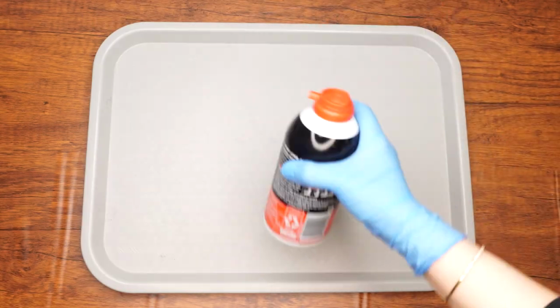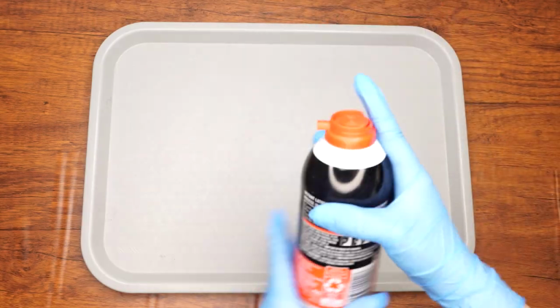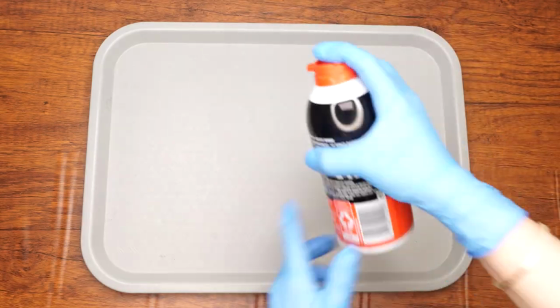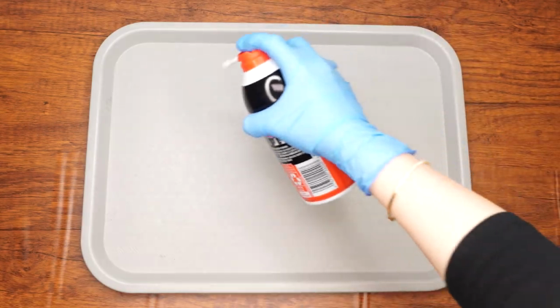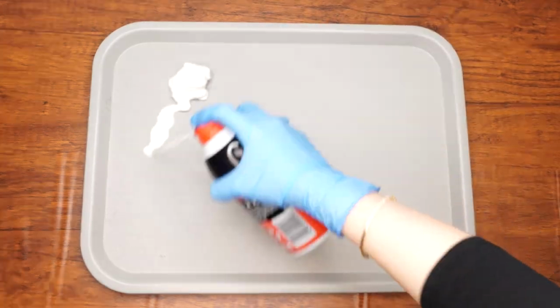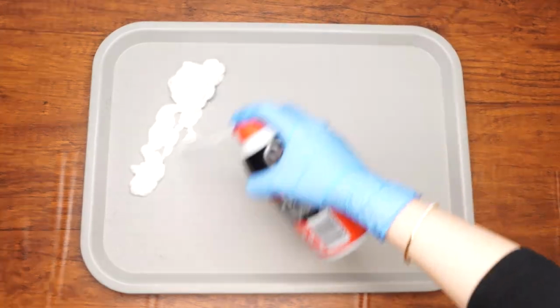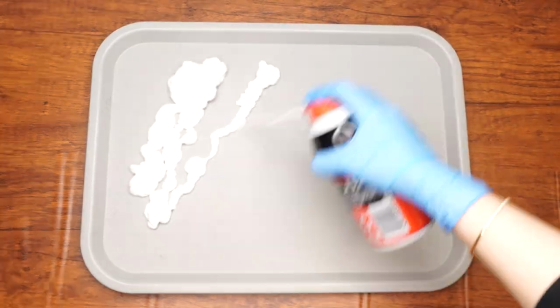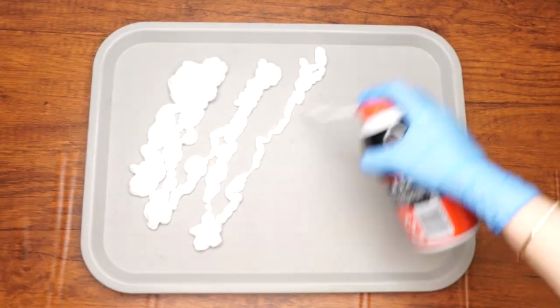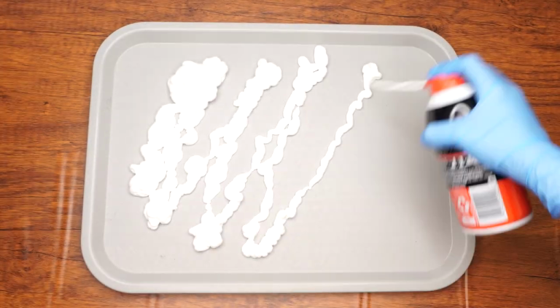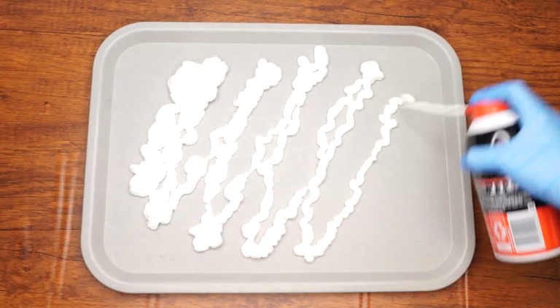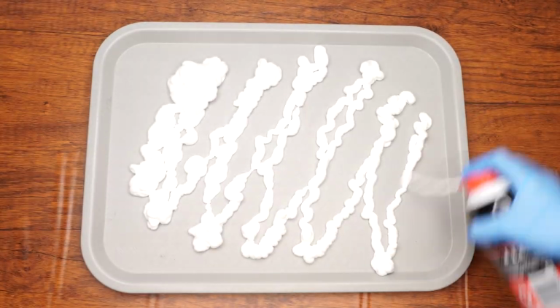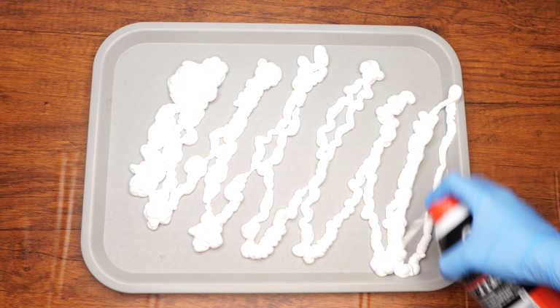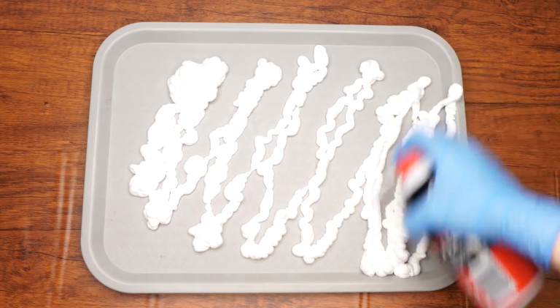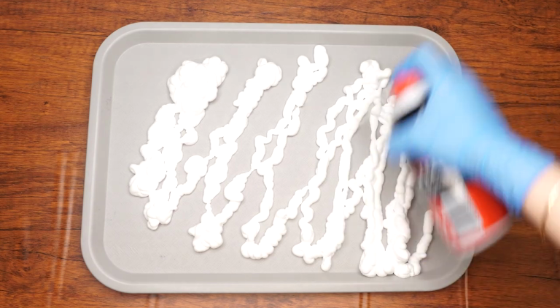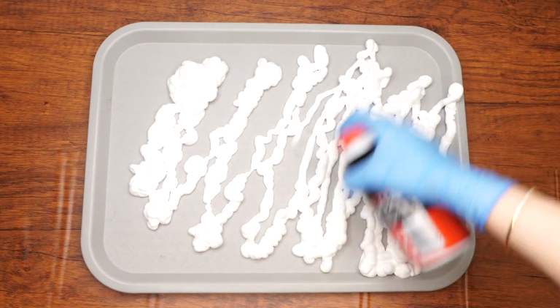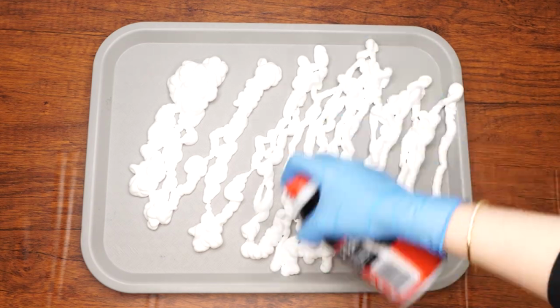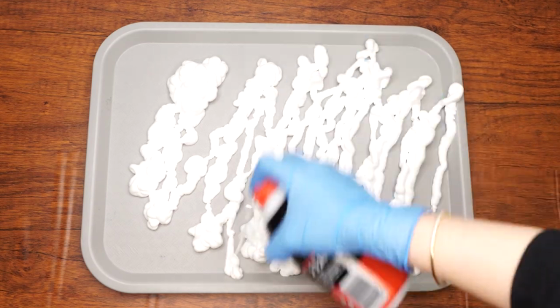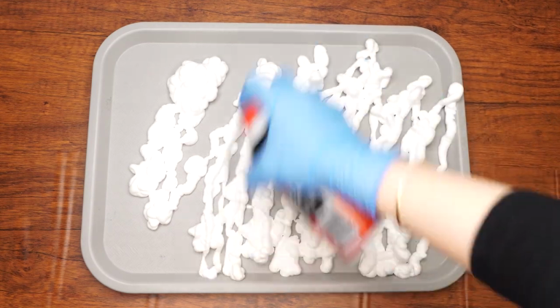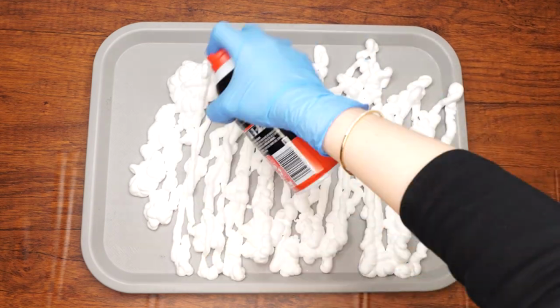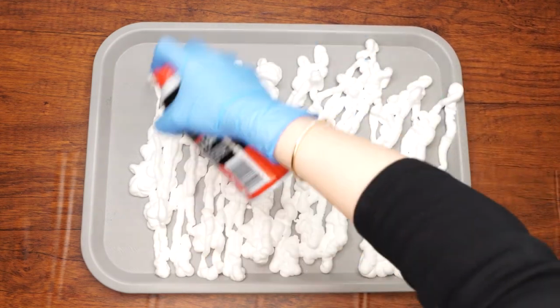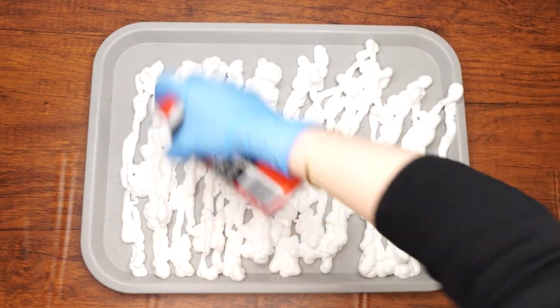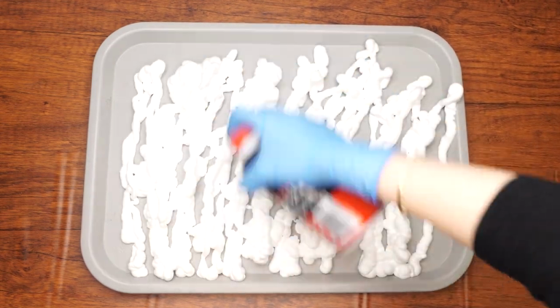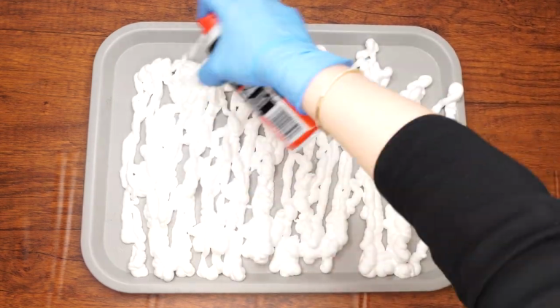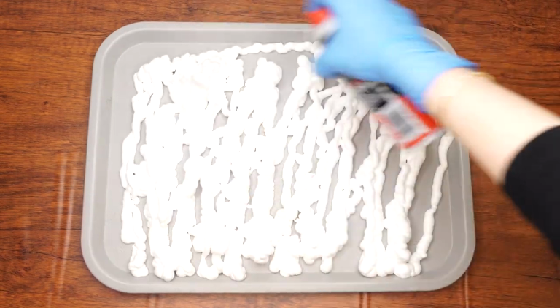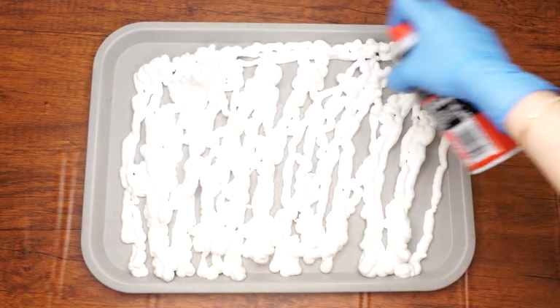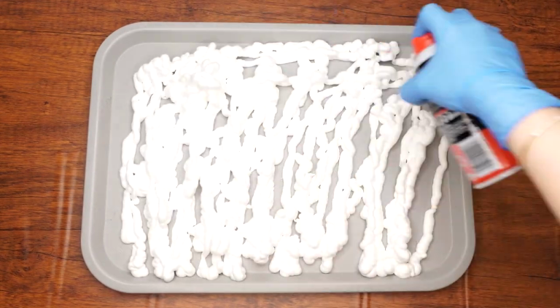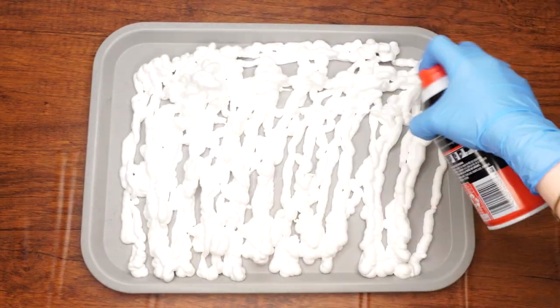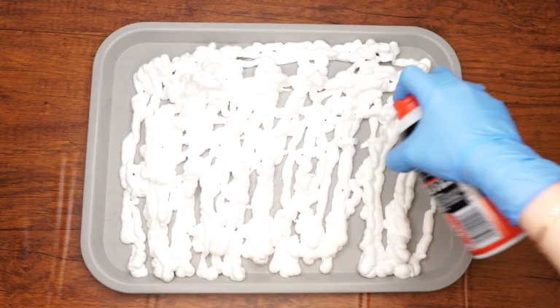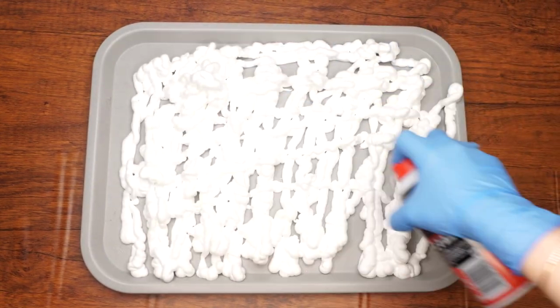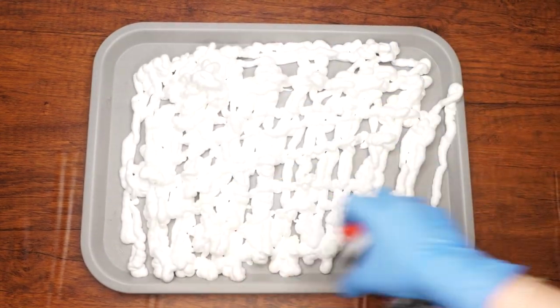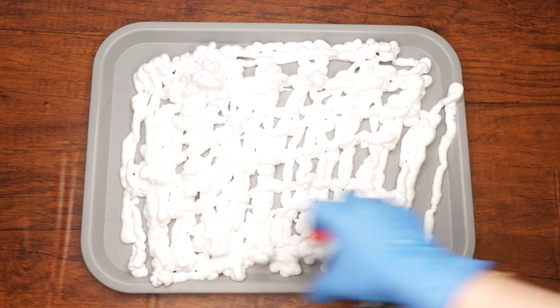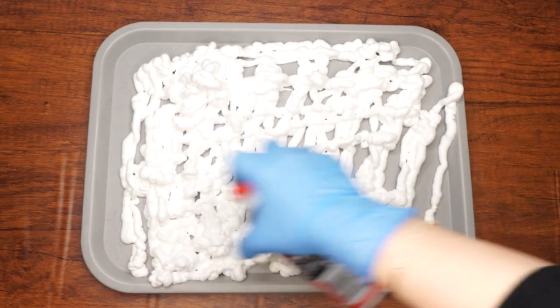Let's begin. Fill the surface of a tray with a thick layer of shaving foam, then smooth it out with a piece of cardboard or any other scraping tool.